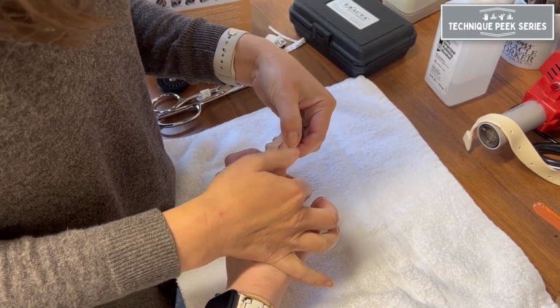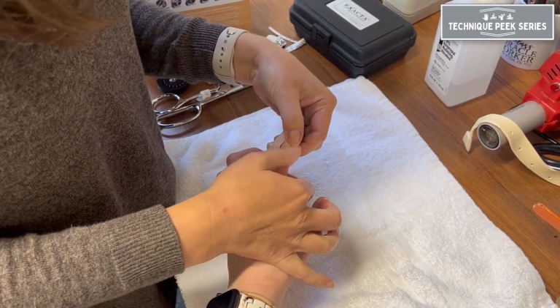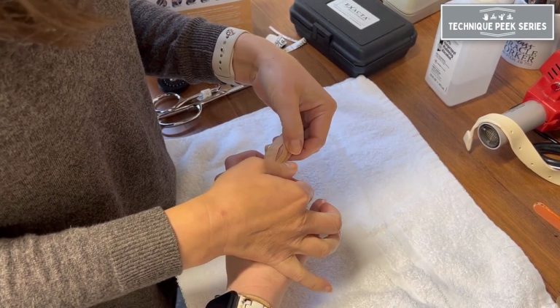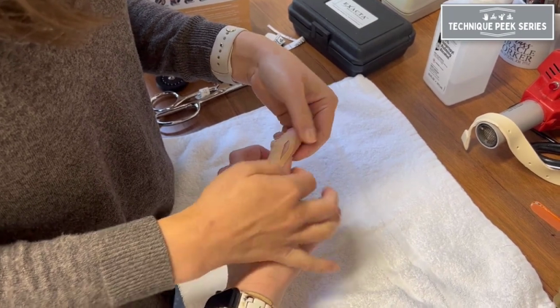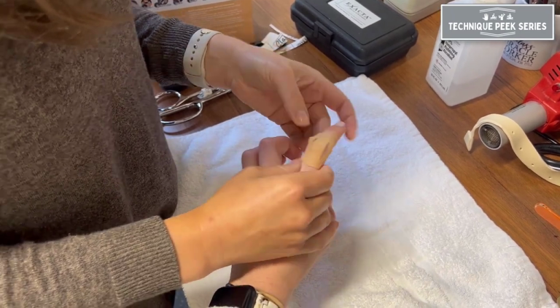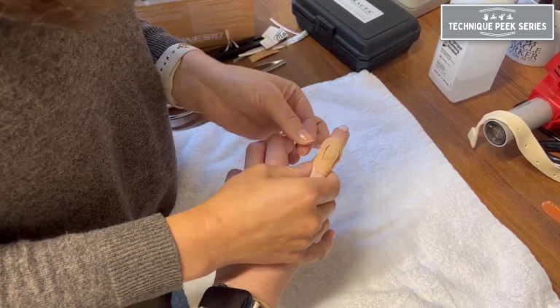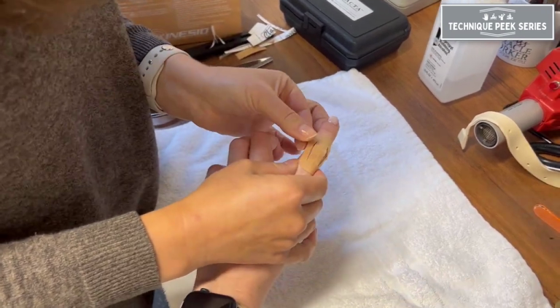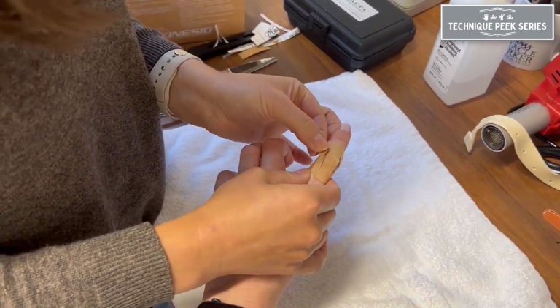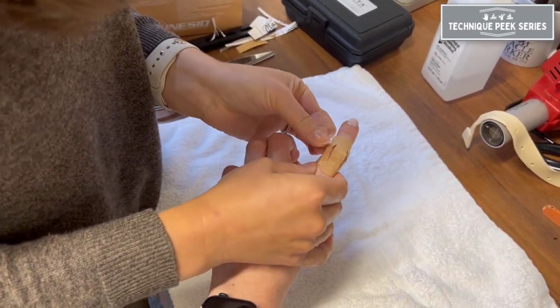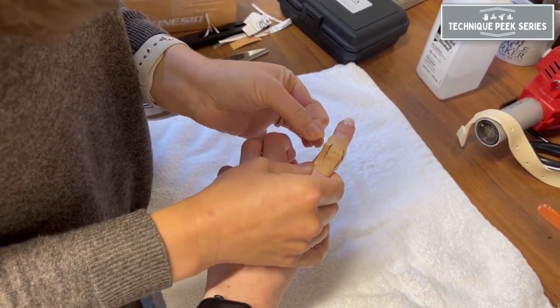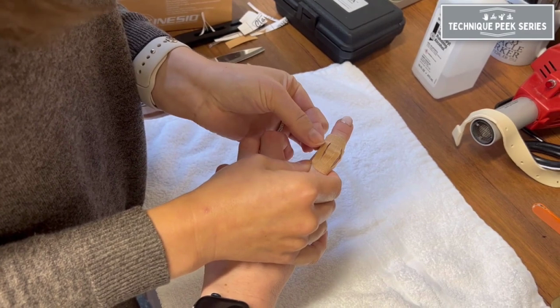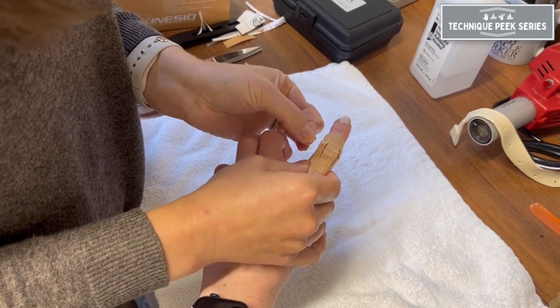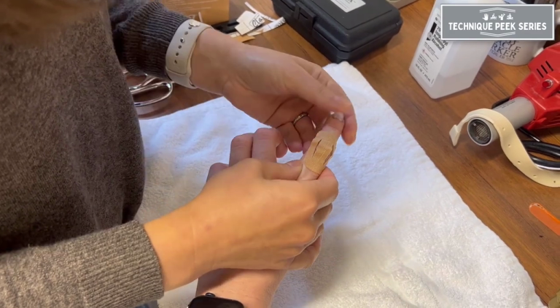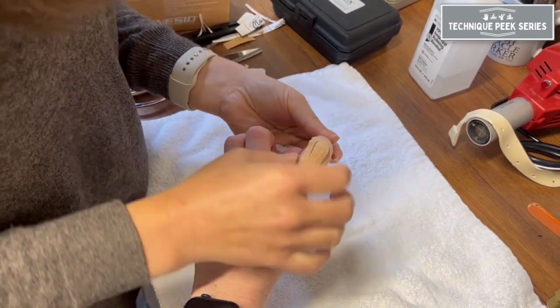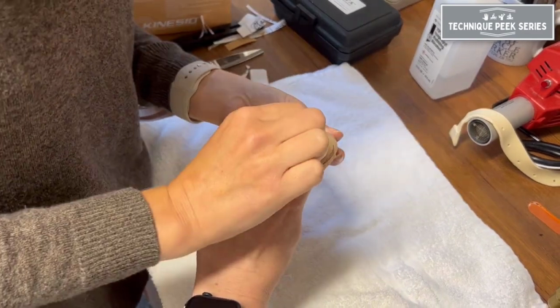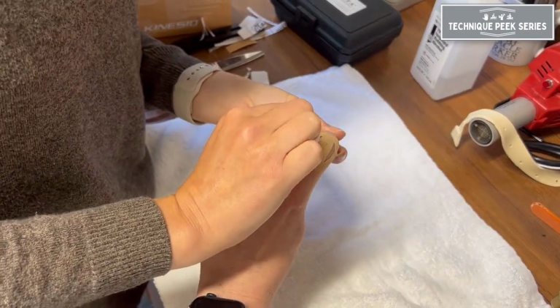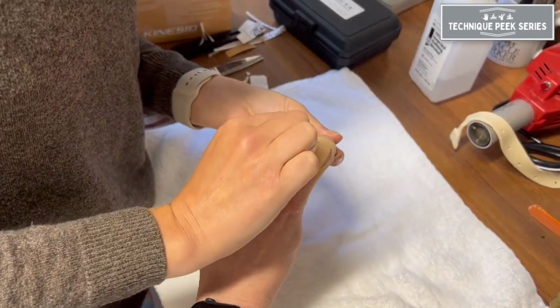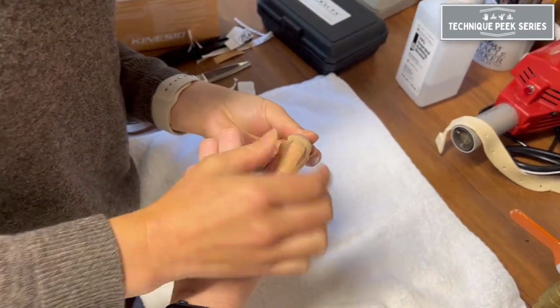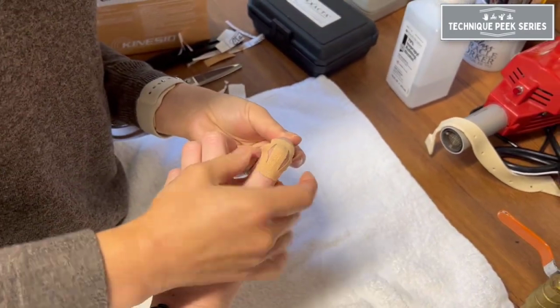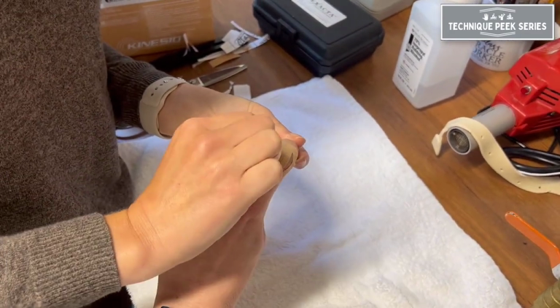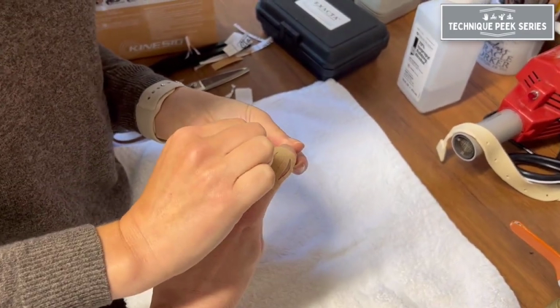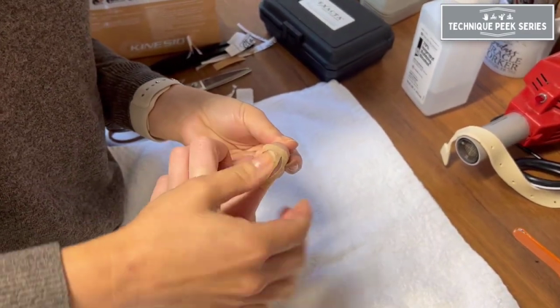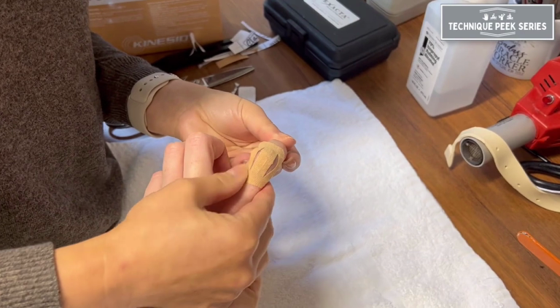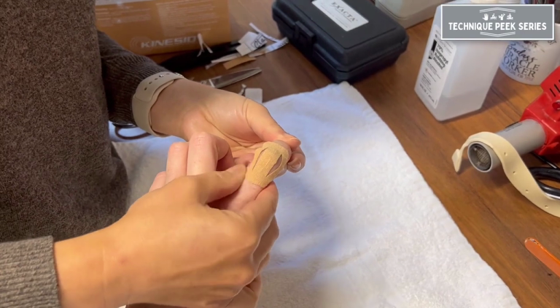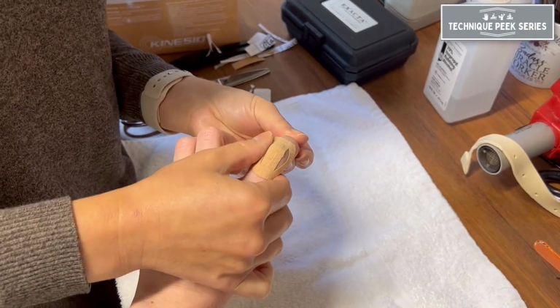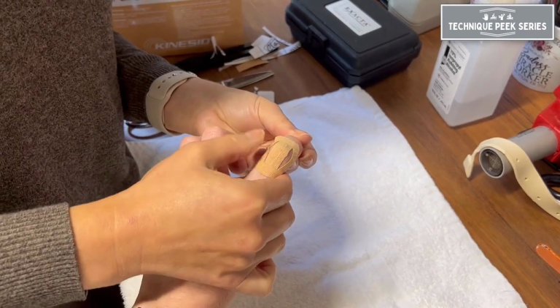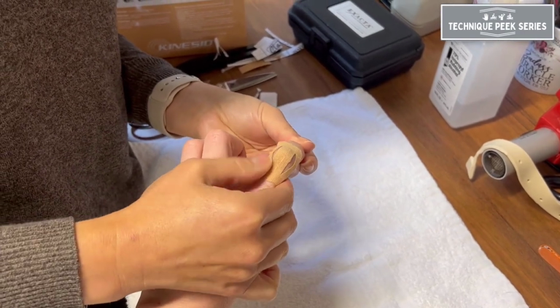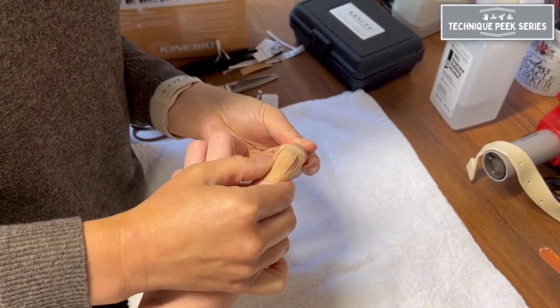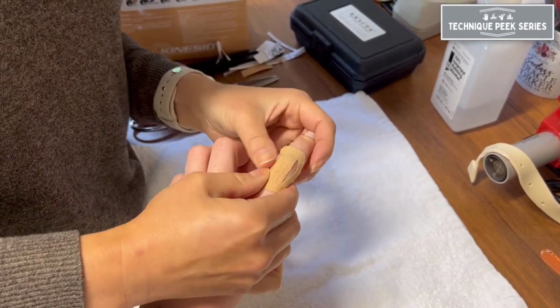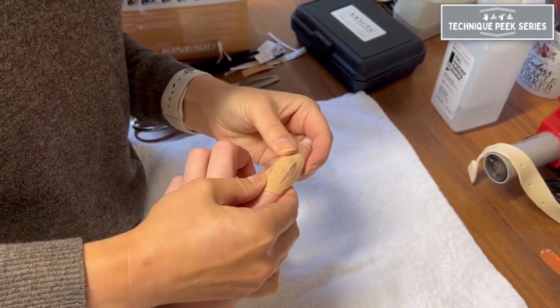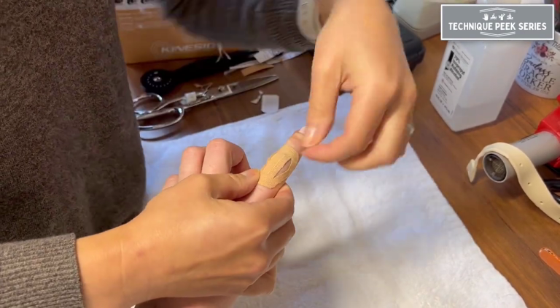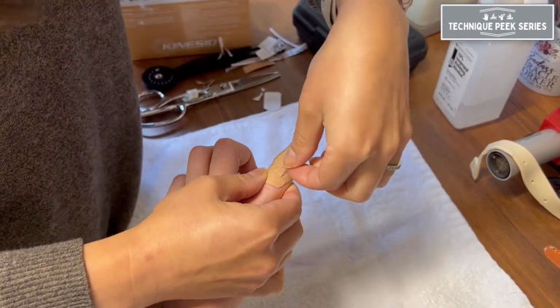When applying the tape, begin with the patient's finger in a flexed position. This will decrease excessive tension on the tape during active flexion, and it will also create ripples in the tape during active extension.